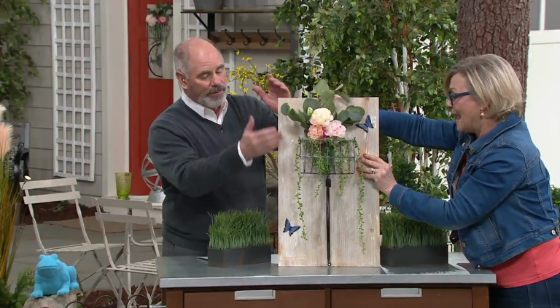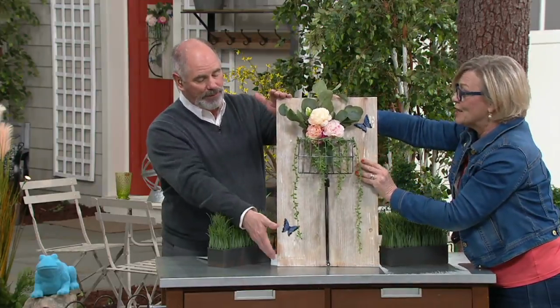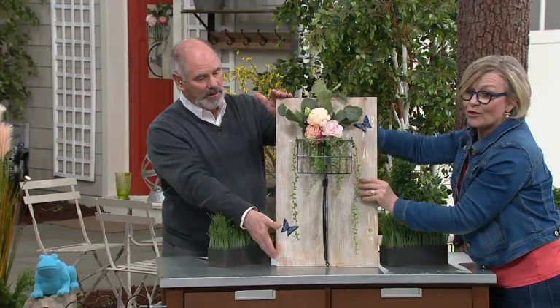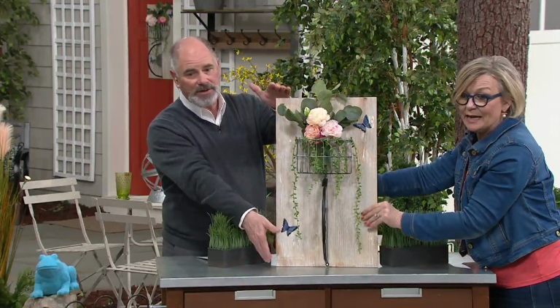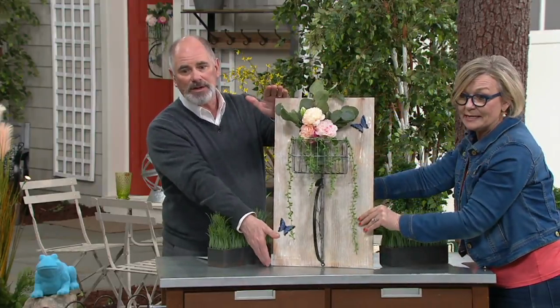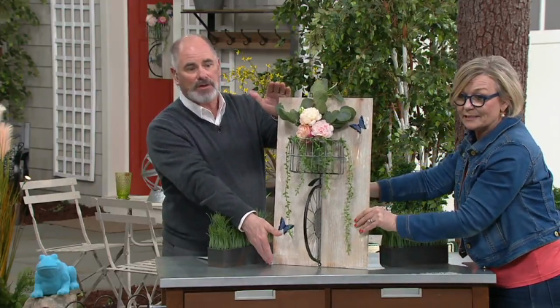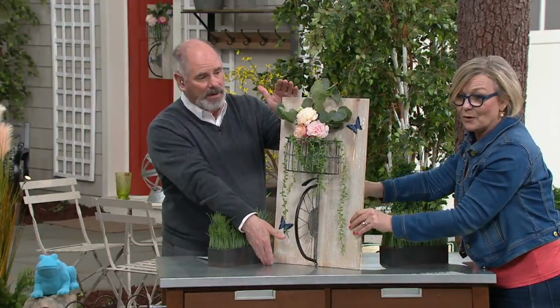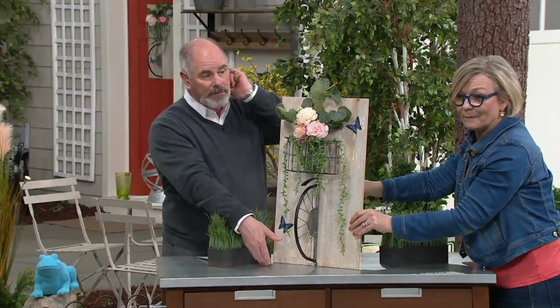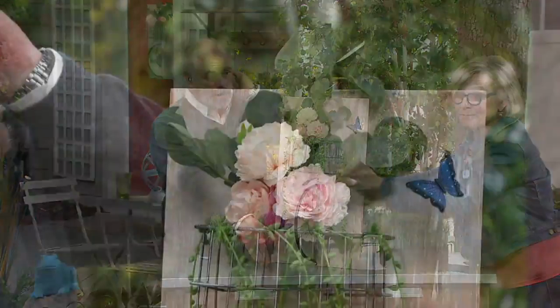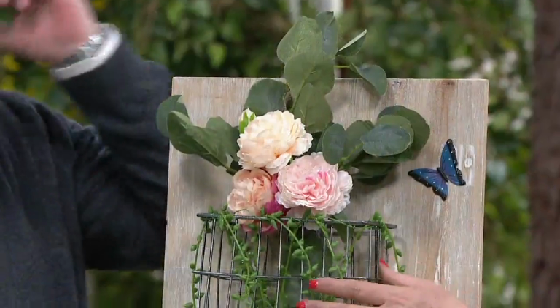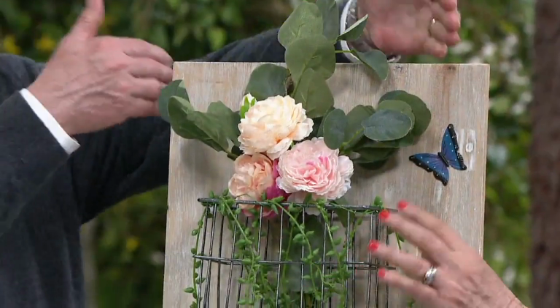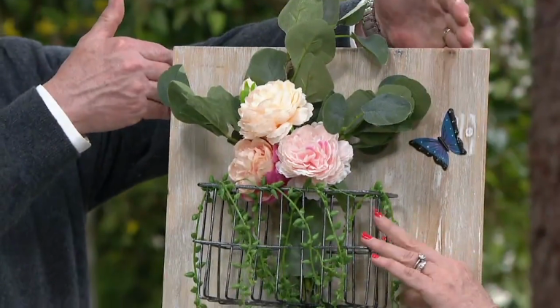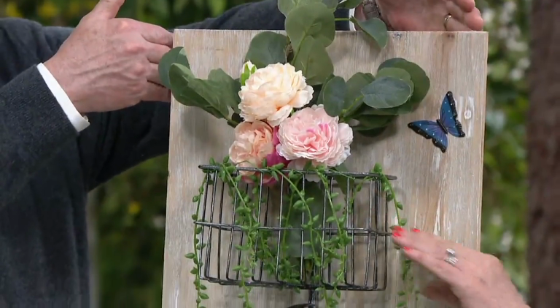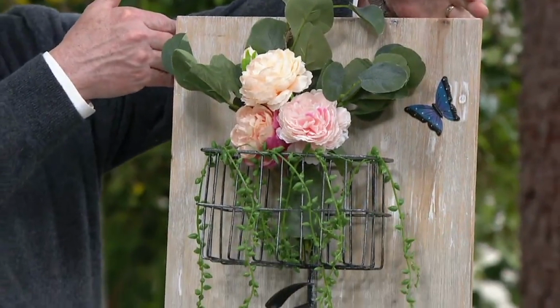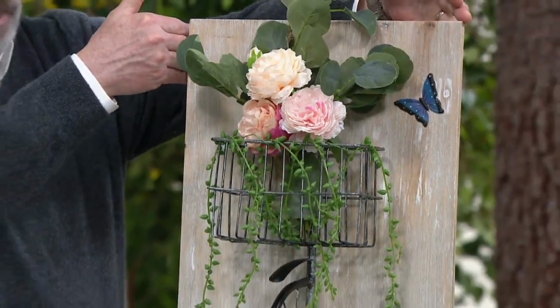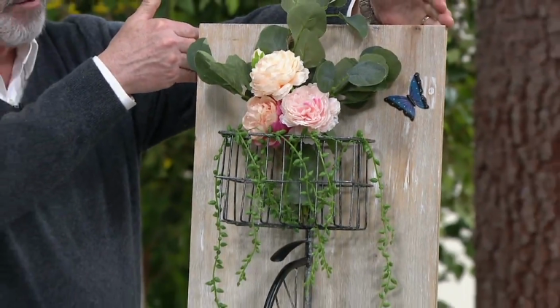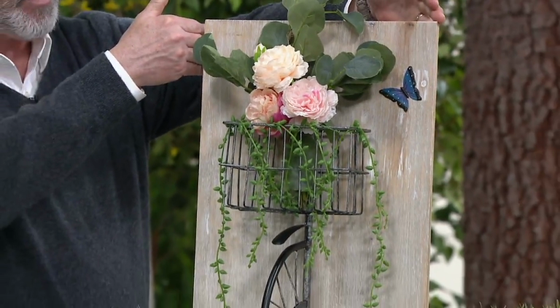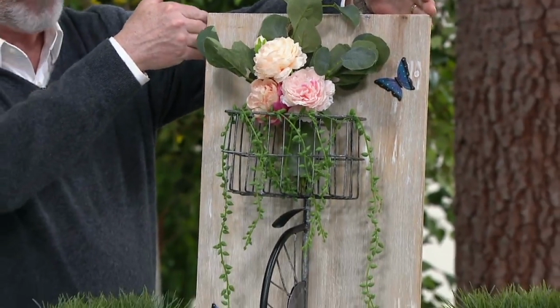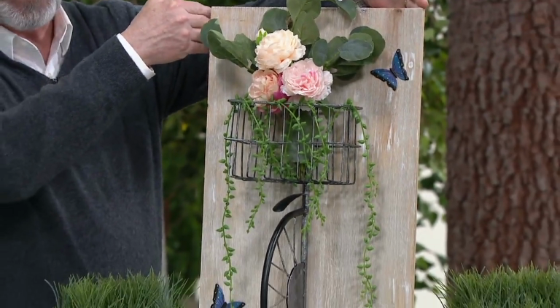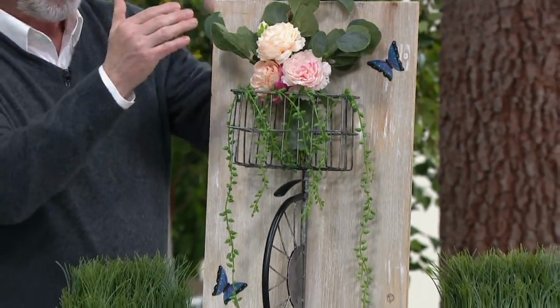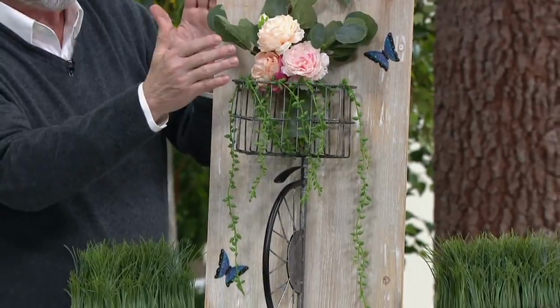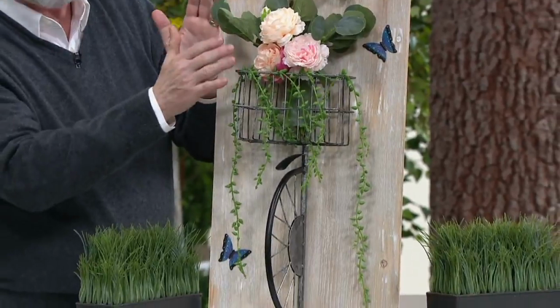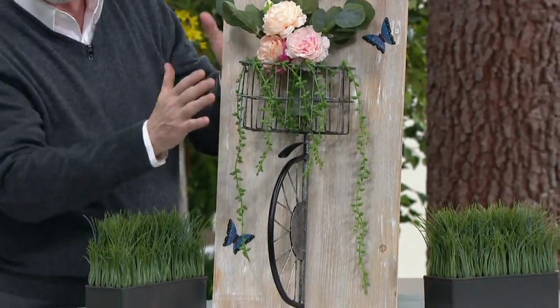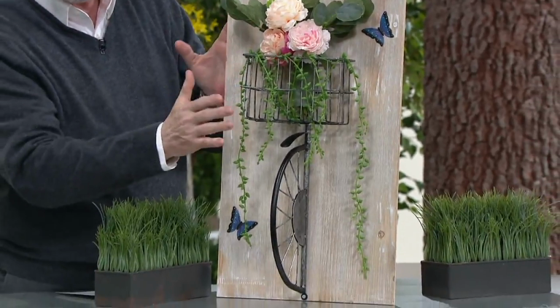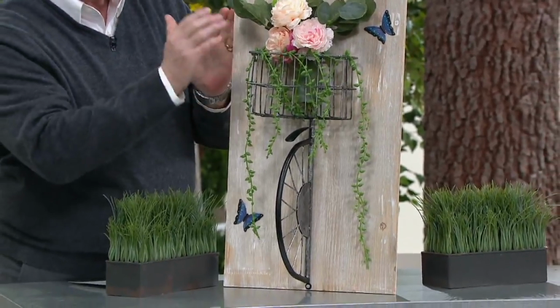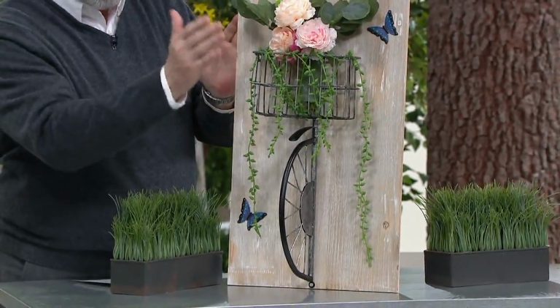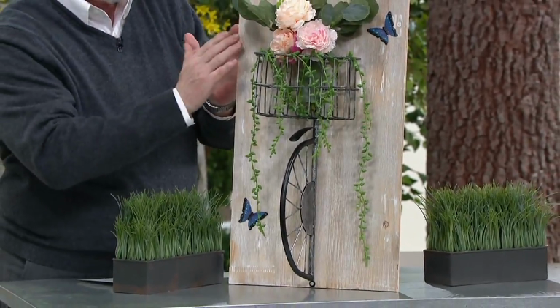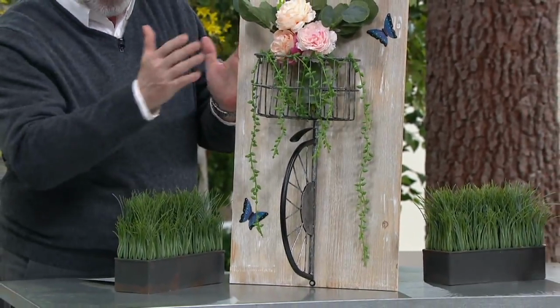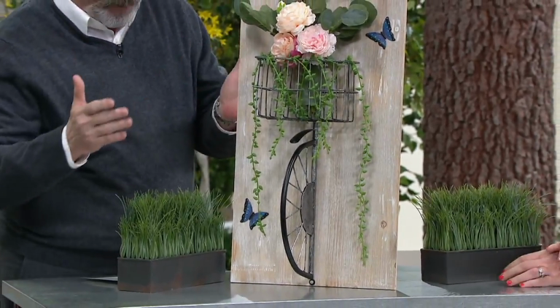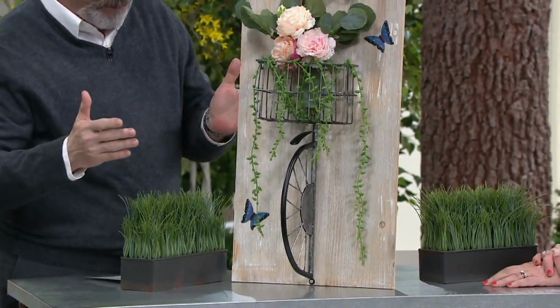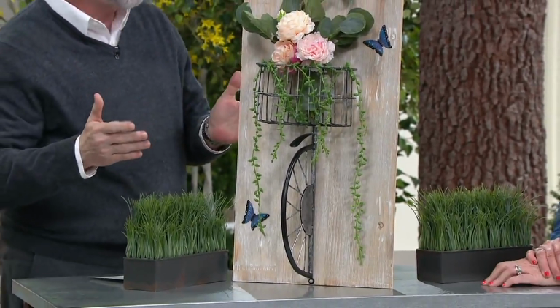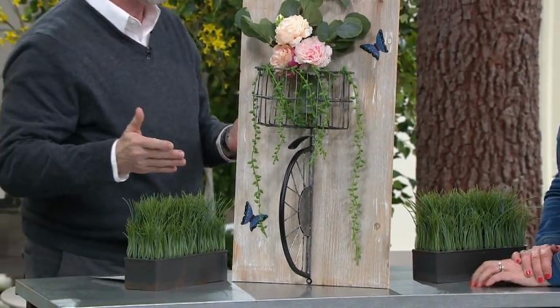It's over two feet — three-dimensional, two feet in height, about 13 and three-quarter inches in width. And then front to back, because it is three-dimensional, that comes off the back about six inches.